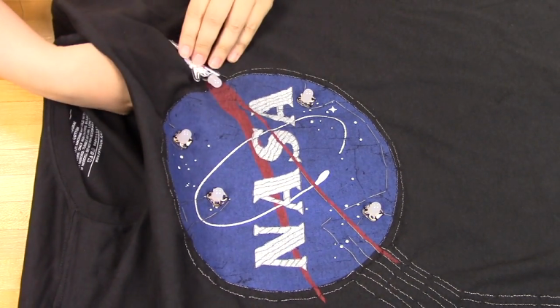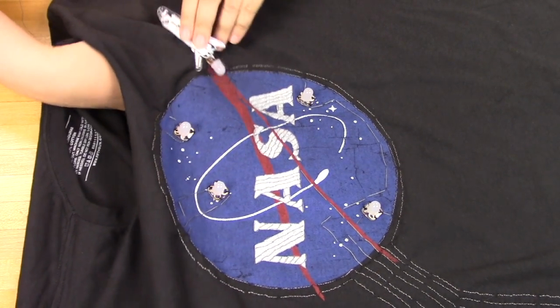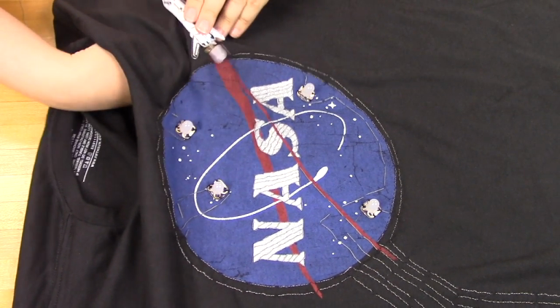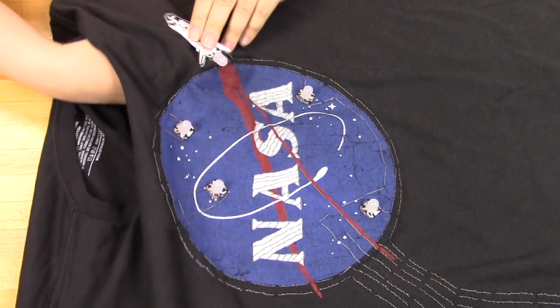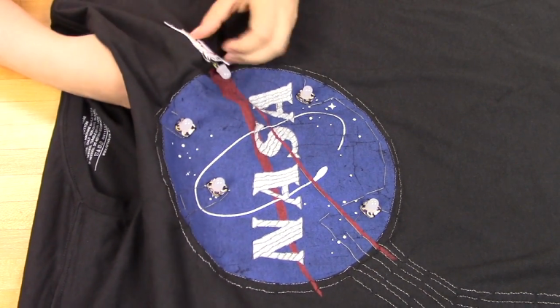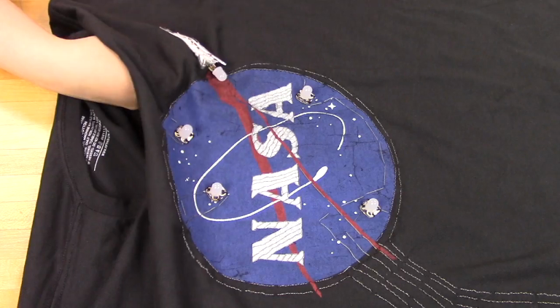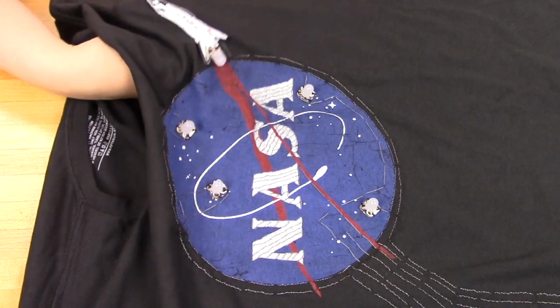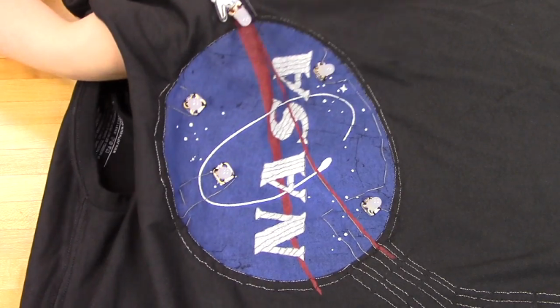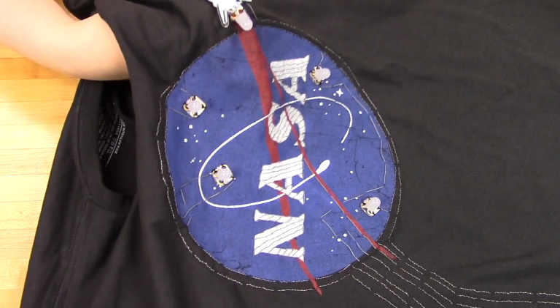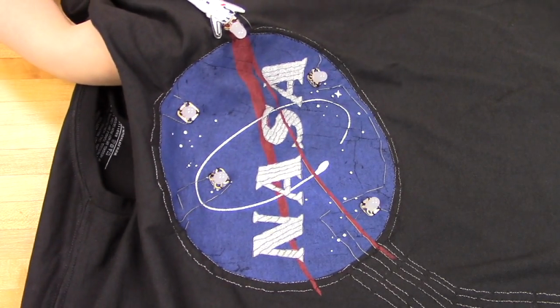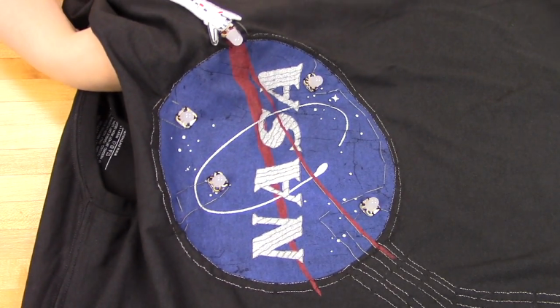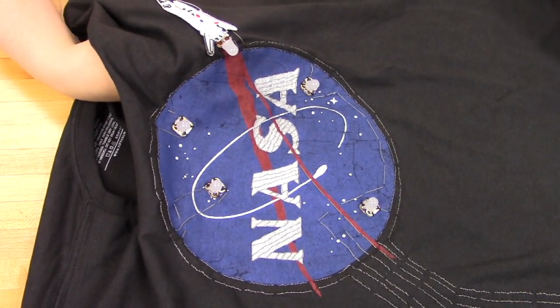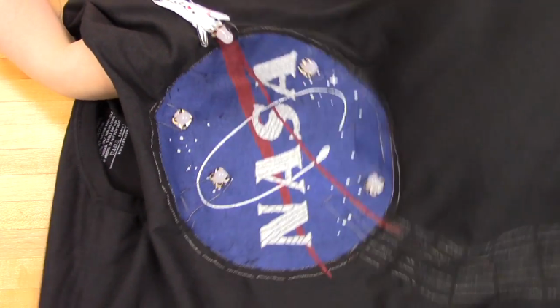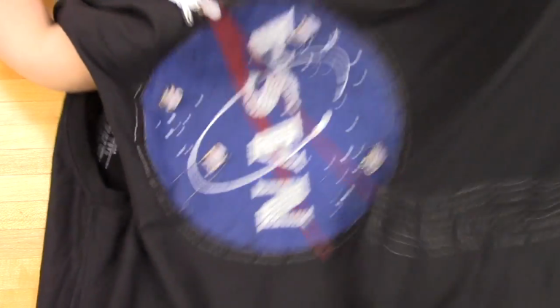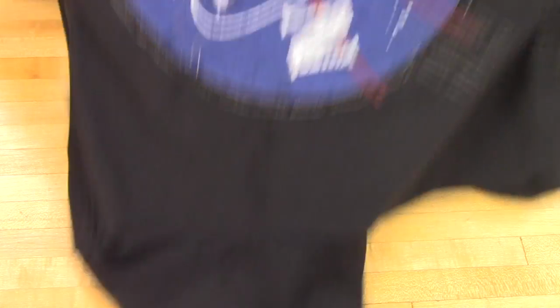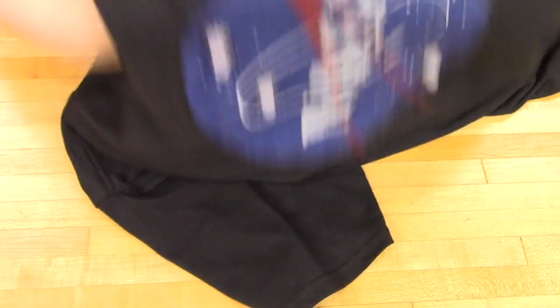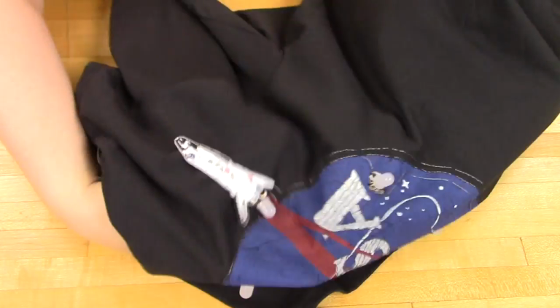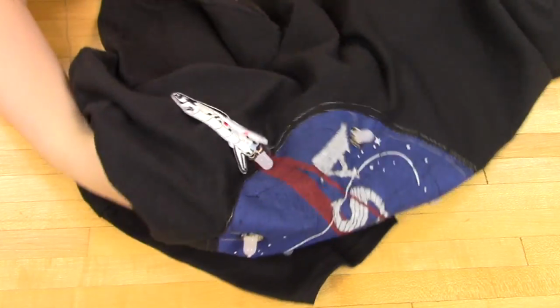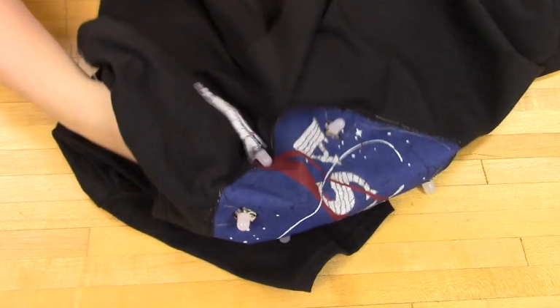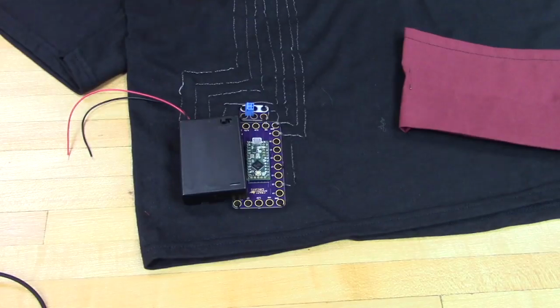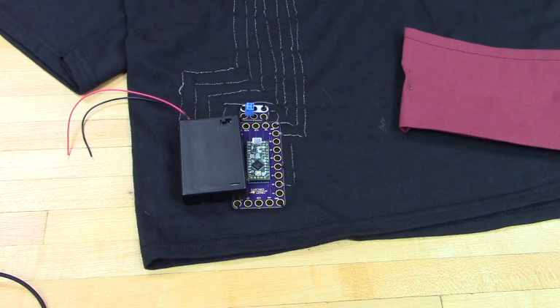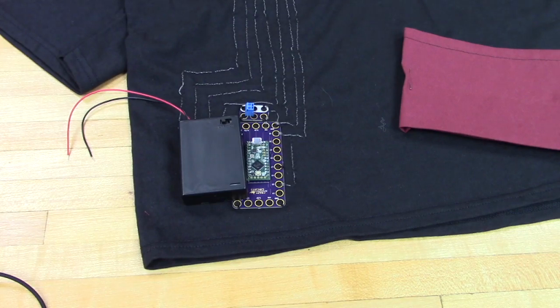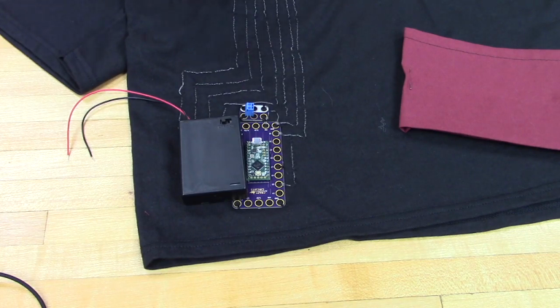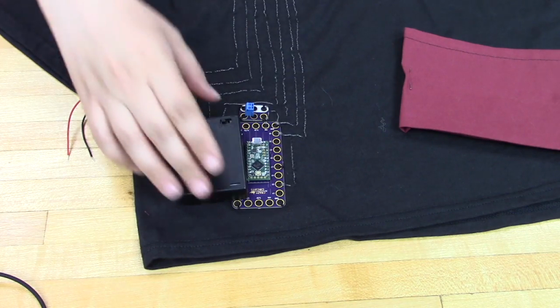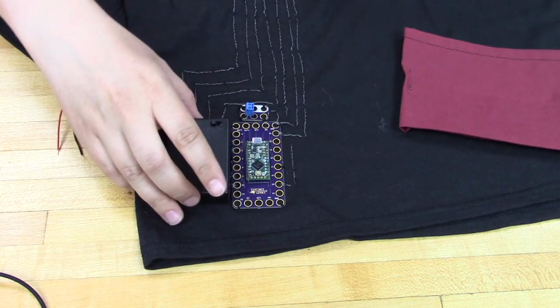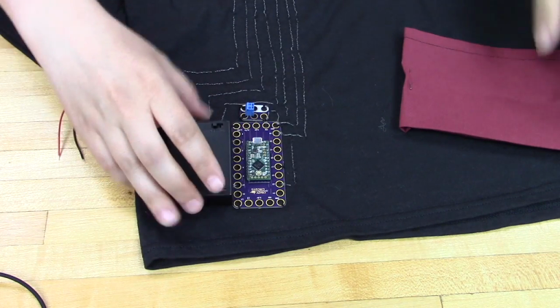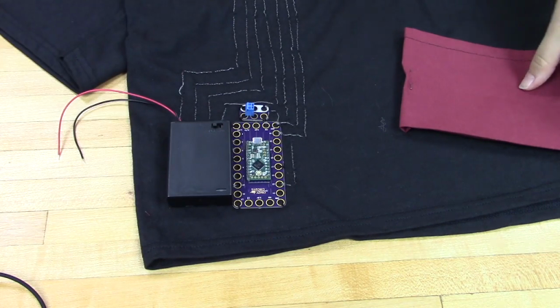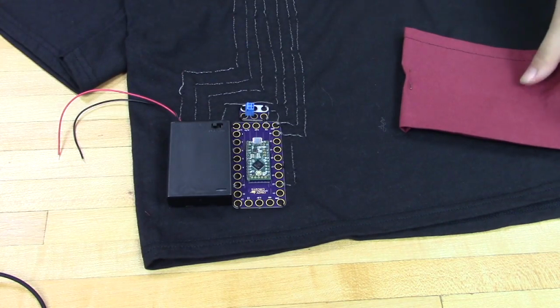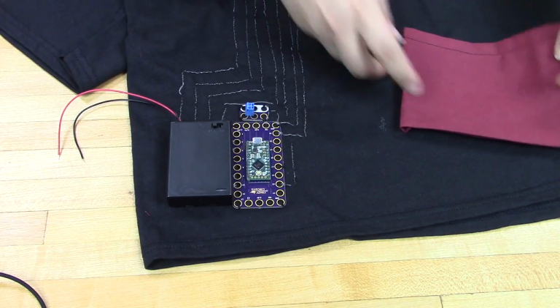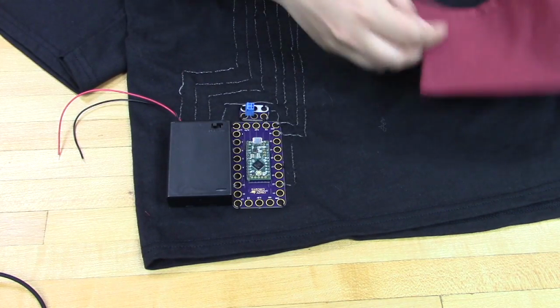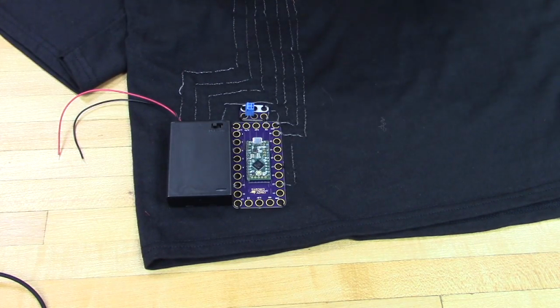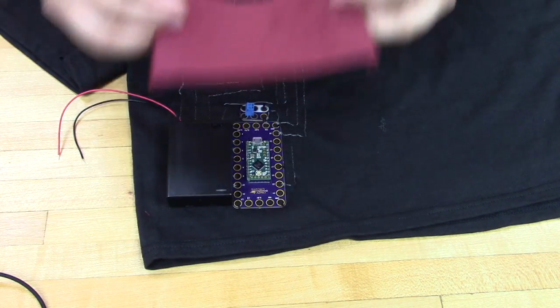At the end, we're going to use some regular thread to sew the patch on, as well as make a pocket to hold the 3AA battery holder and protect our touch board so nobody accidentally touches it or knocks it around.